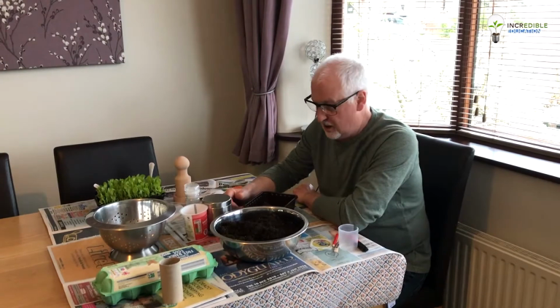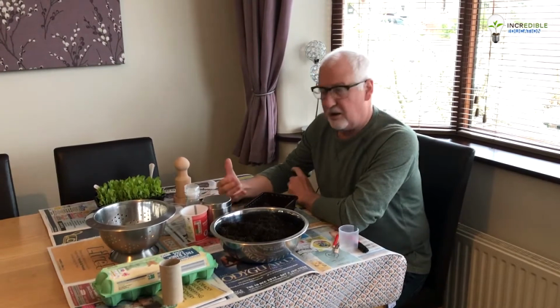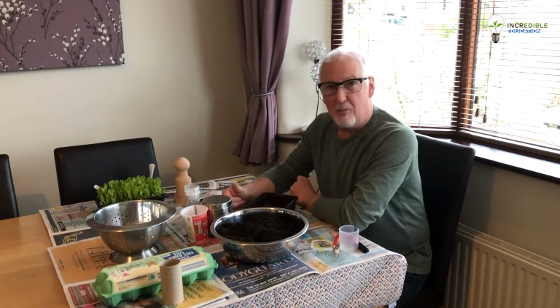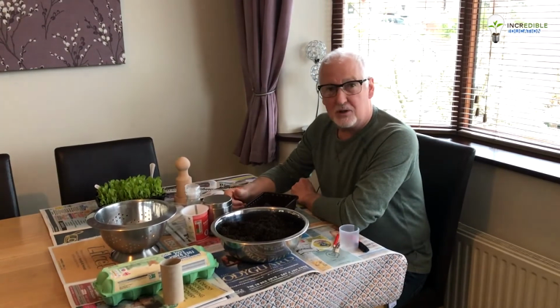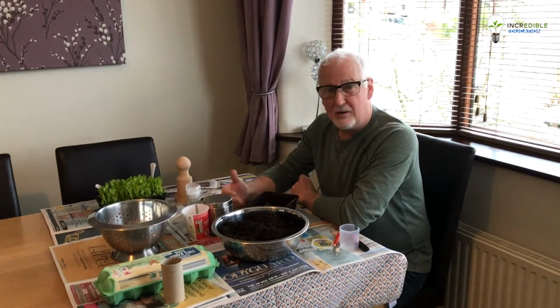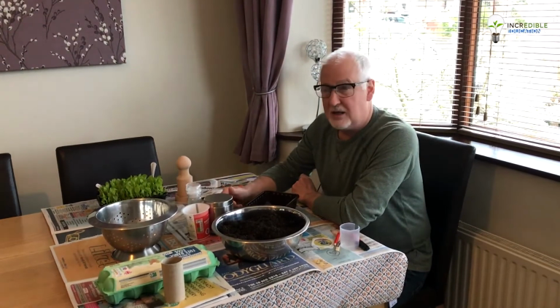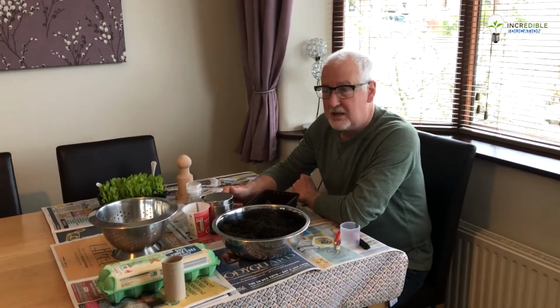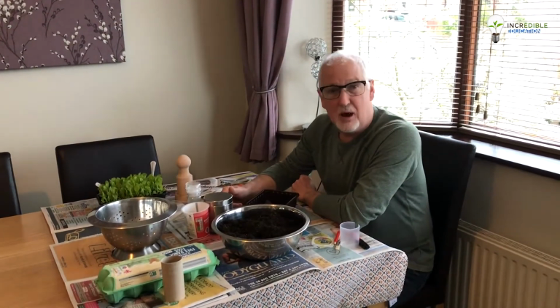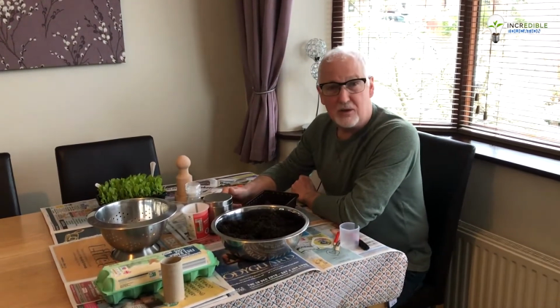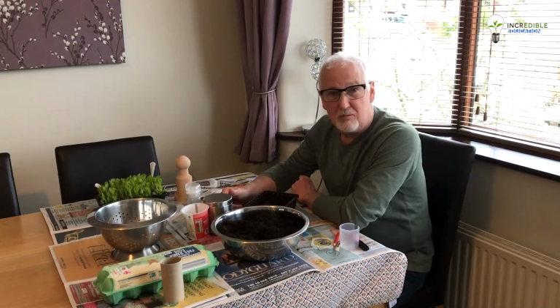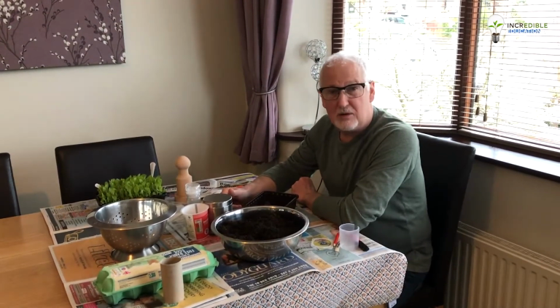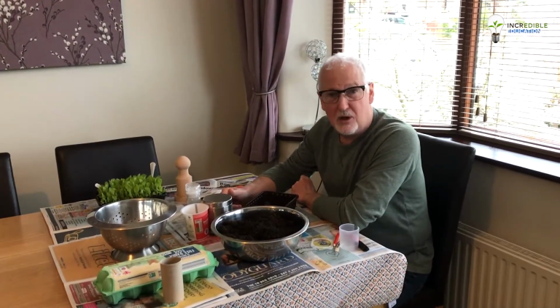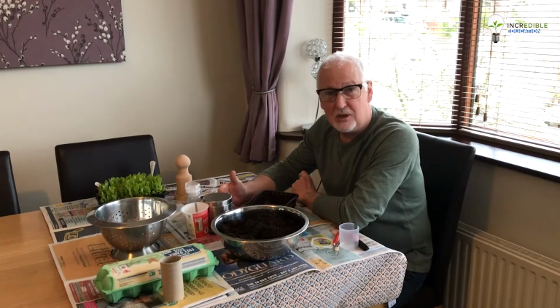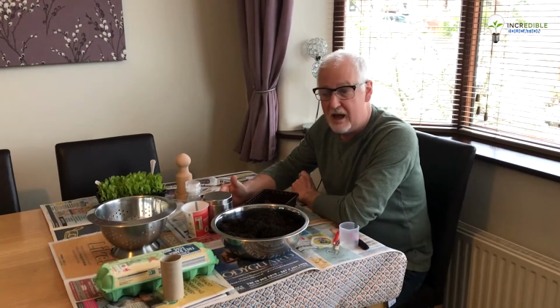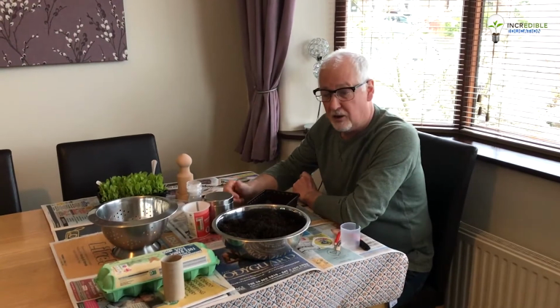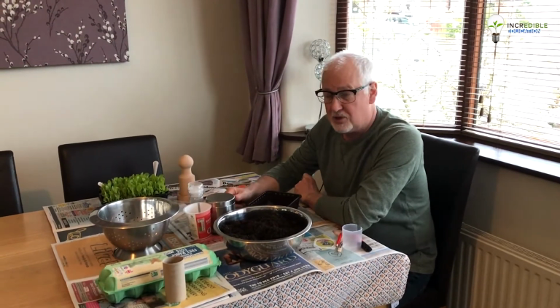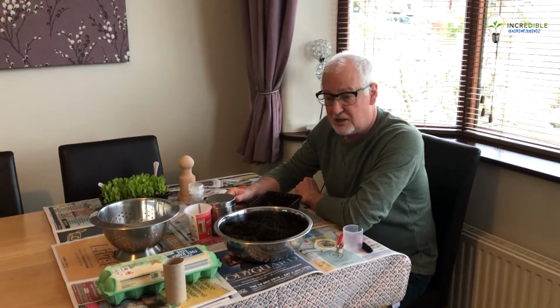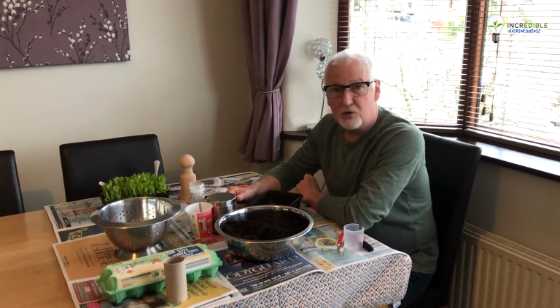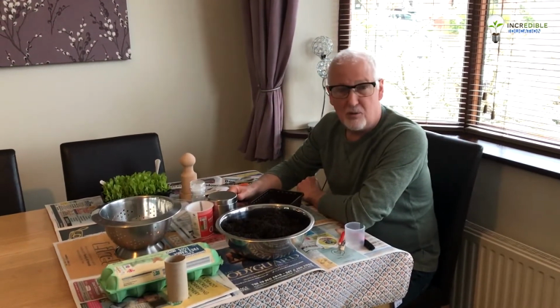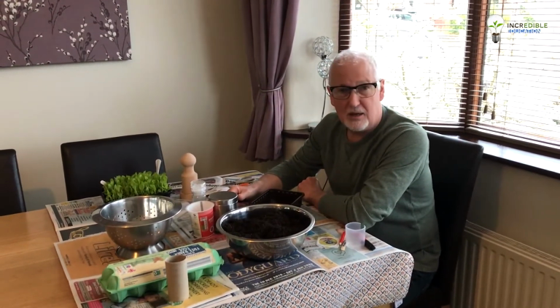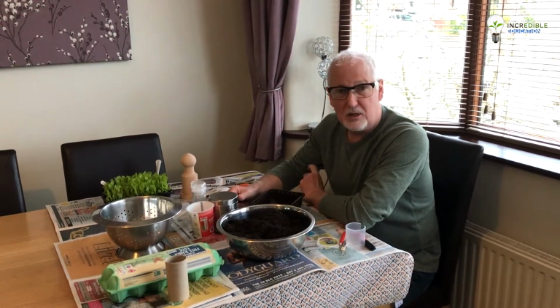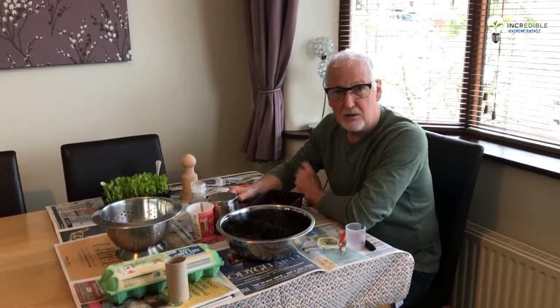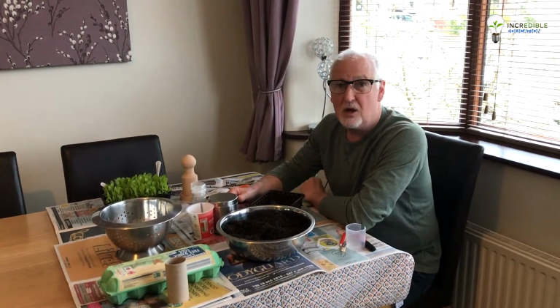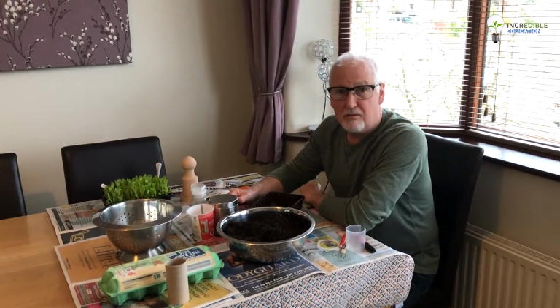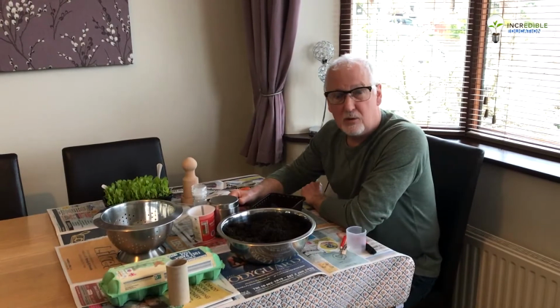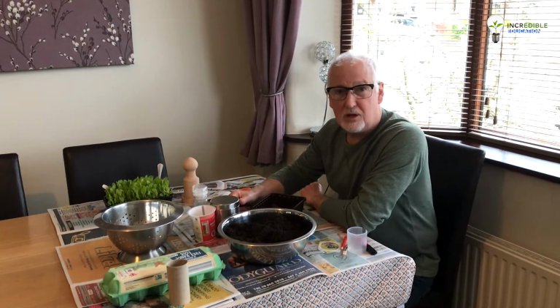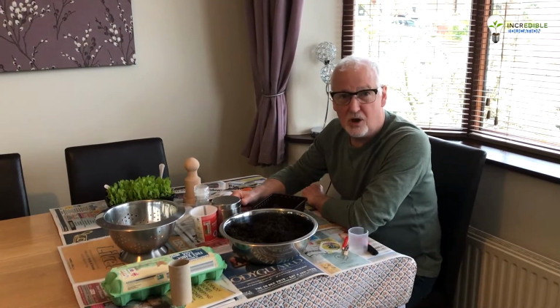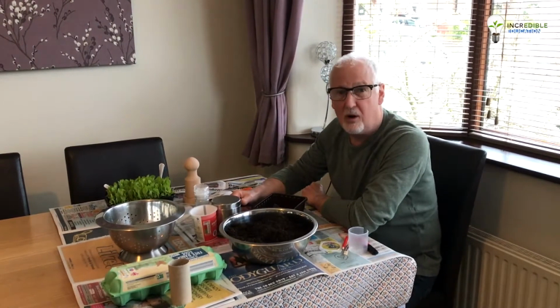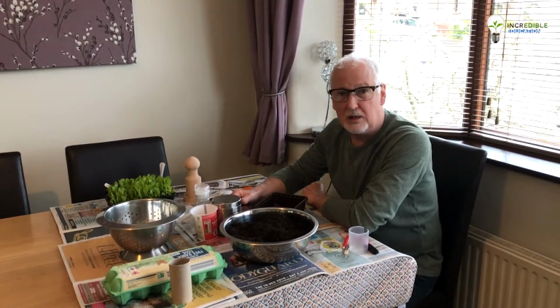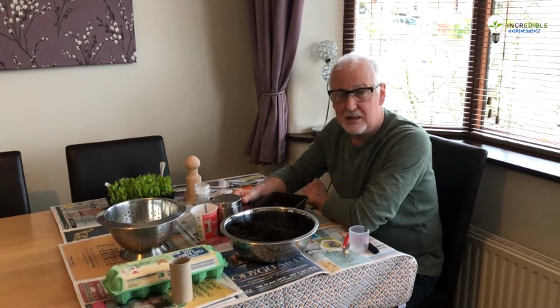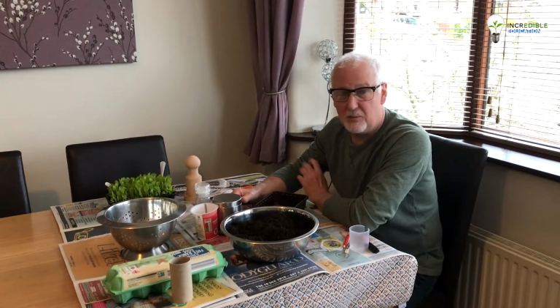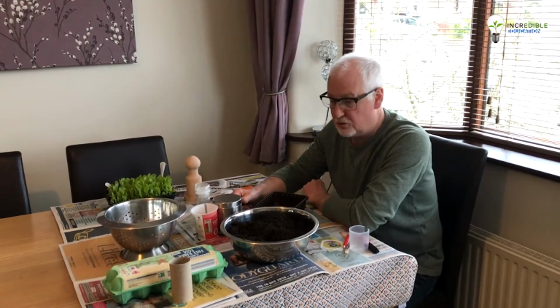You are going to need compost and you are going to need seeds, but as we've mentioned in previous episodes, you can get compost and seeds from some of the supermarkets — so when you're doing your infrequent essential shop on a weekly basis, you can pick those up.